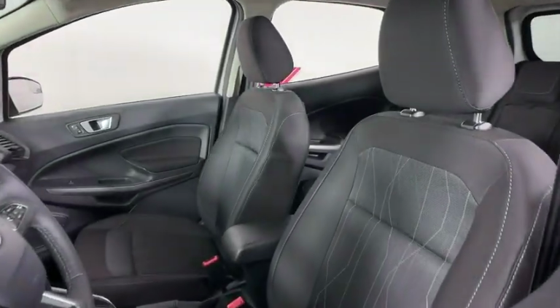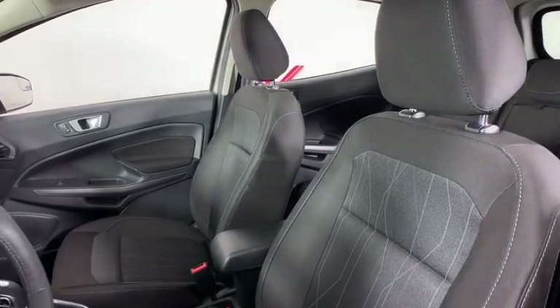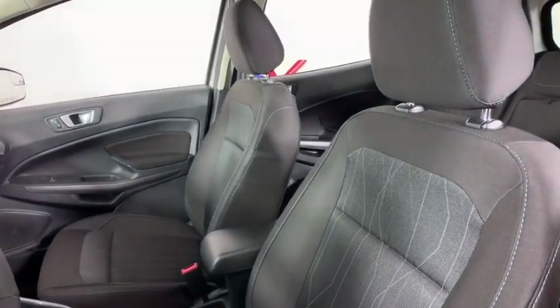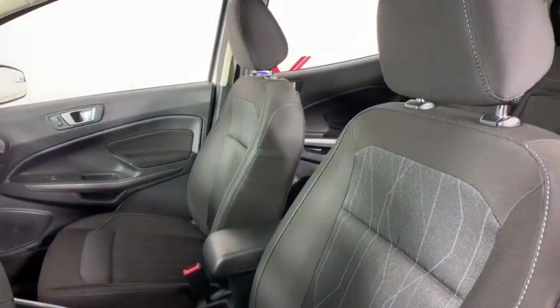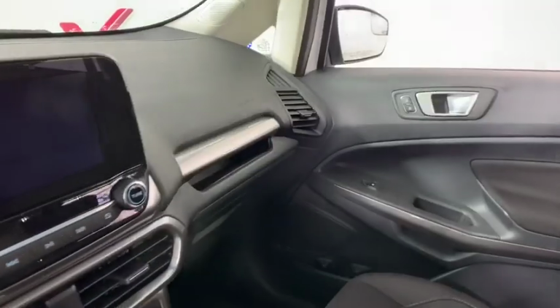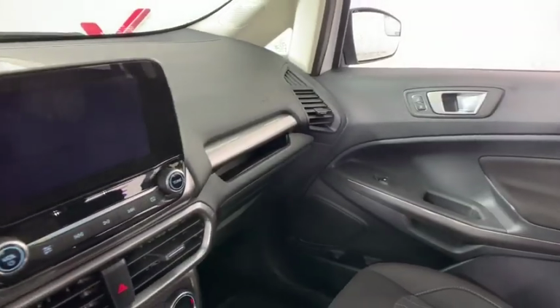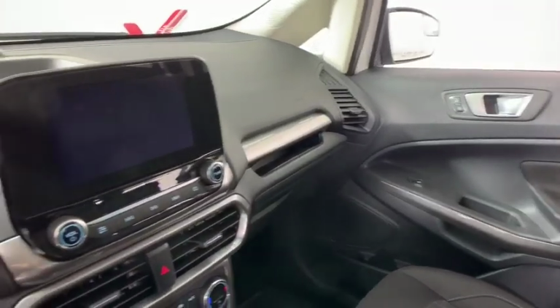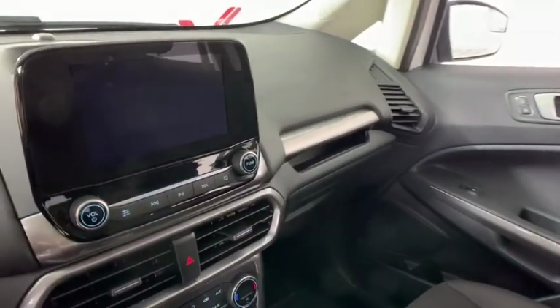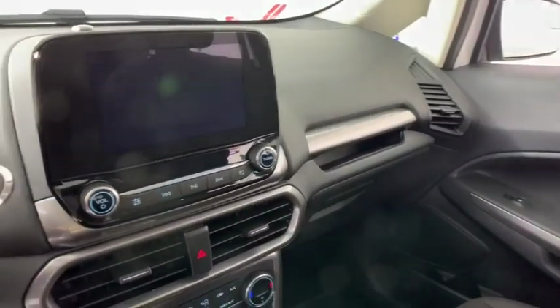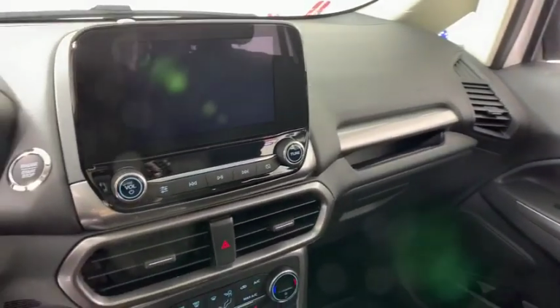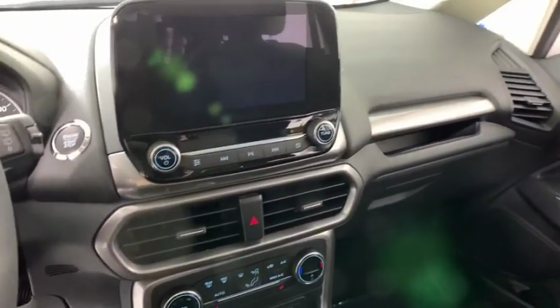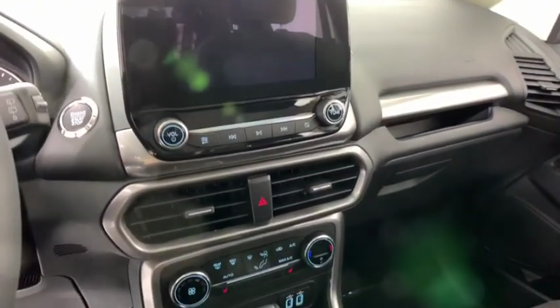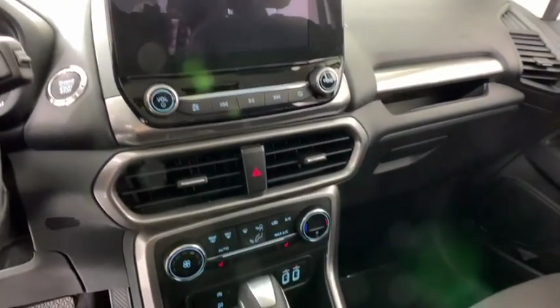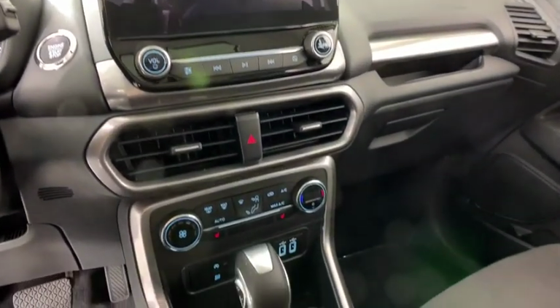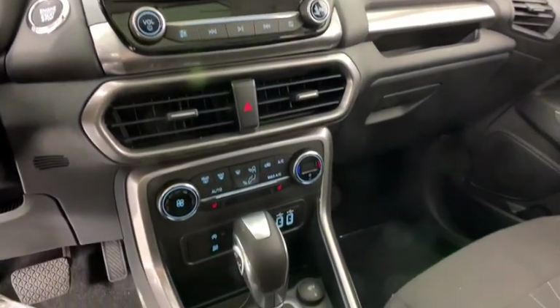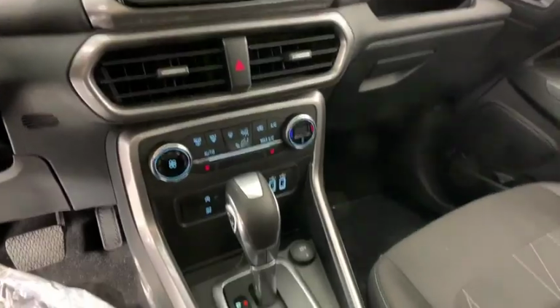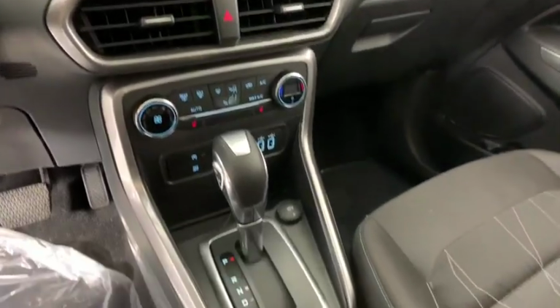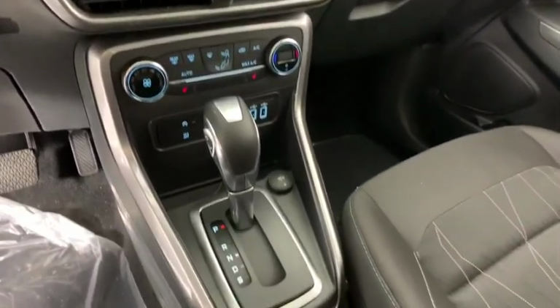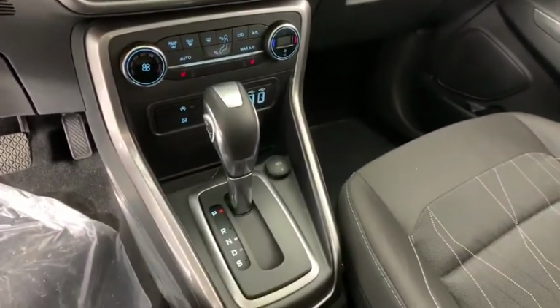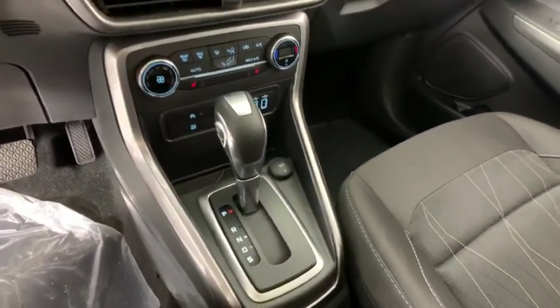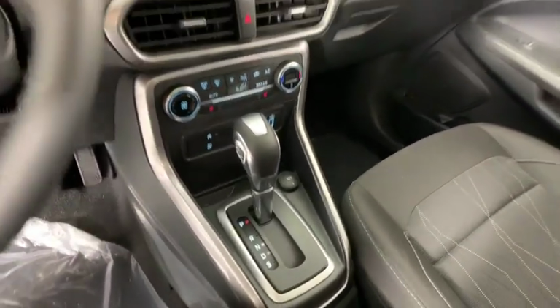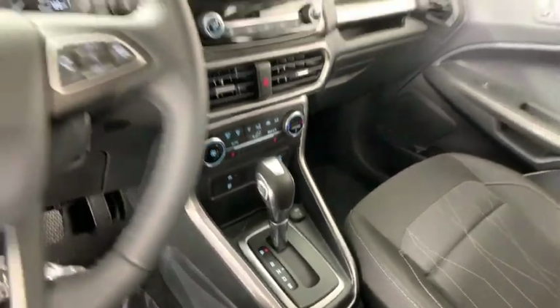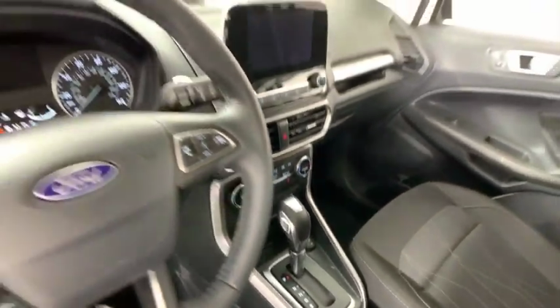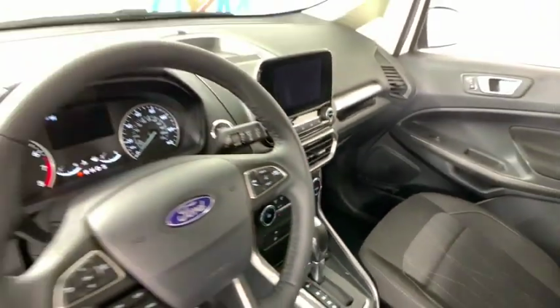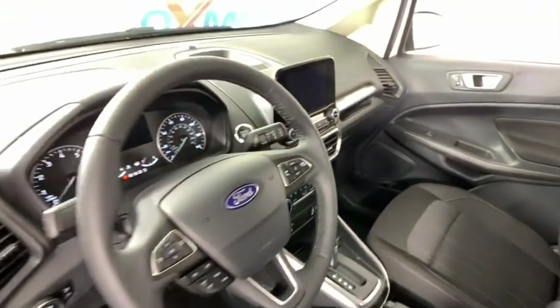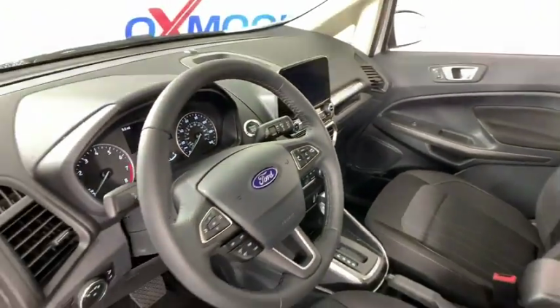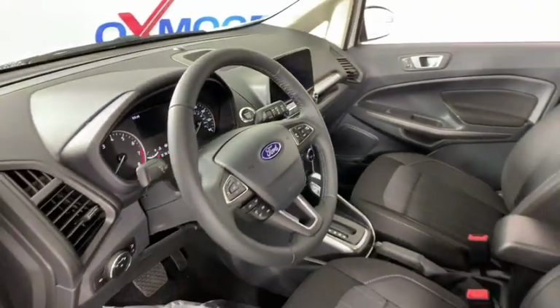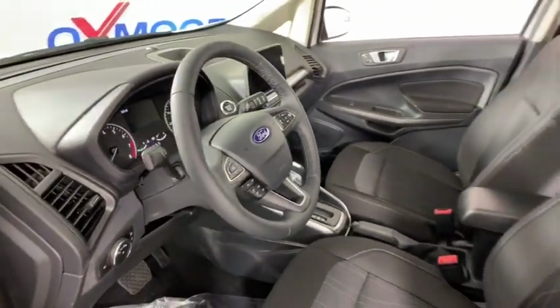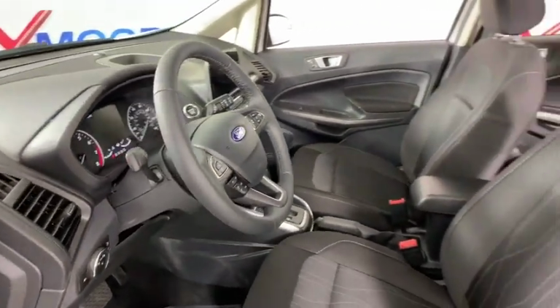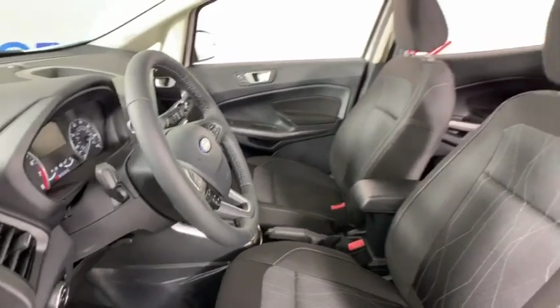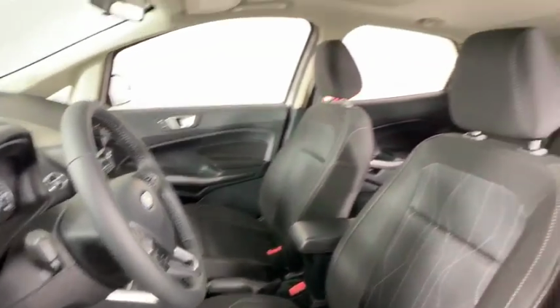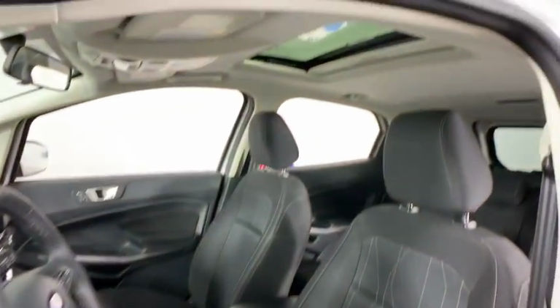Traction control, dual airbags, leather-wrapped steering wheel, alloy wheels, power steering, four-wheel disc brakes, compass, trip computer, fog lights, rear window defroster, power windows.